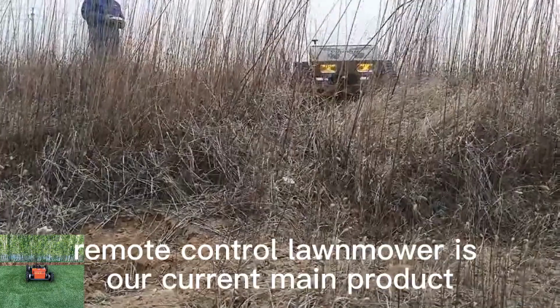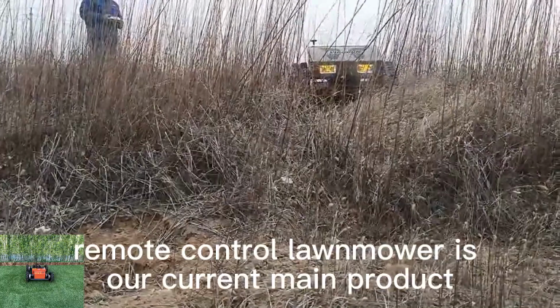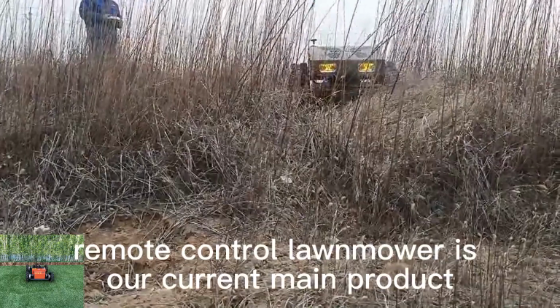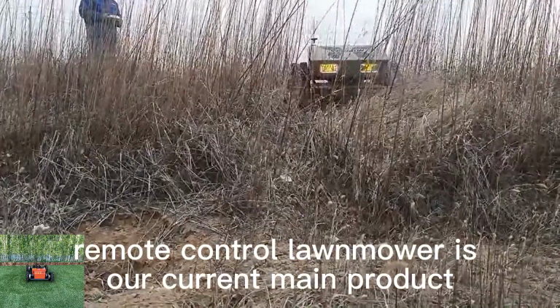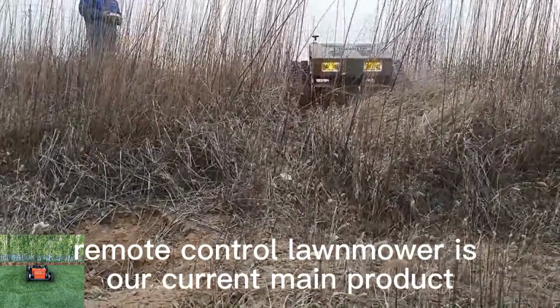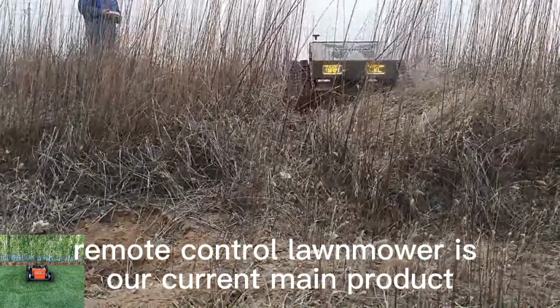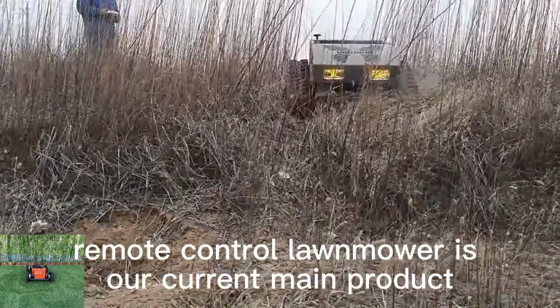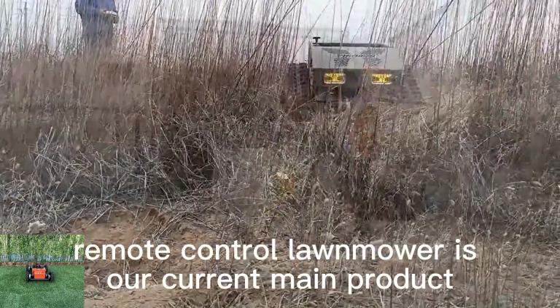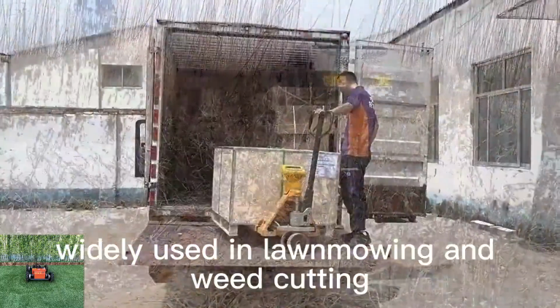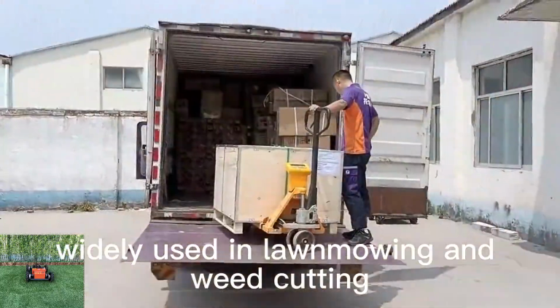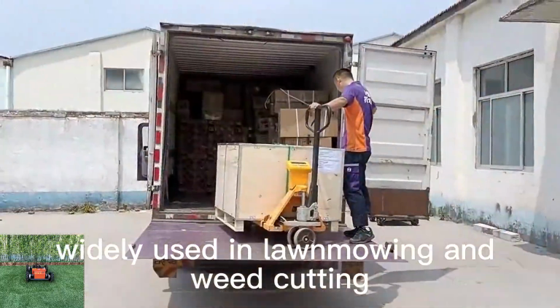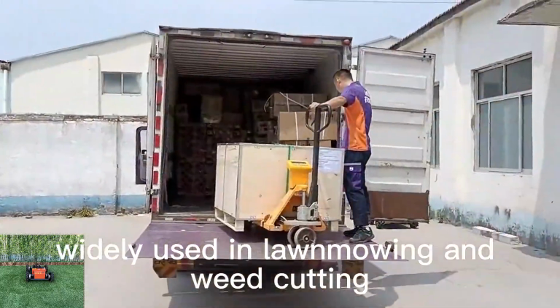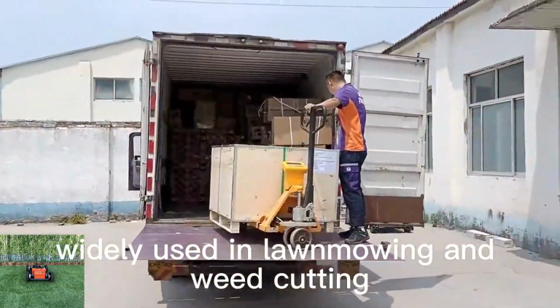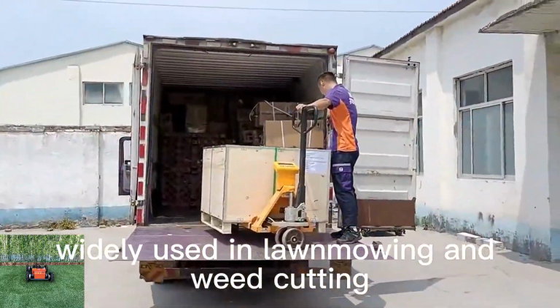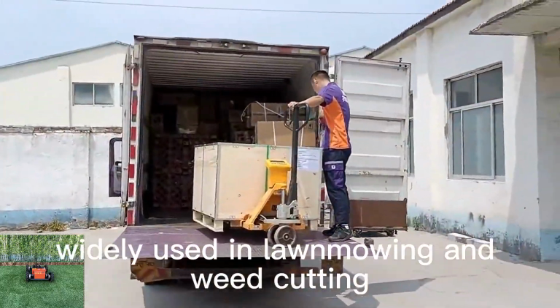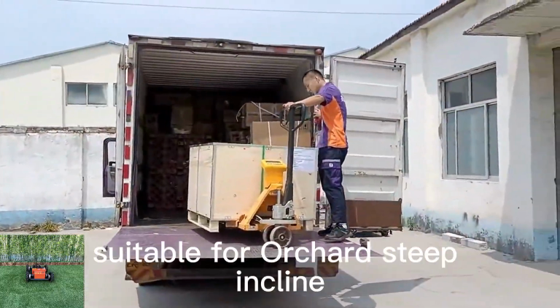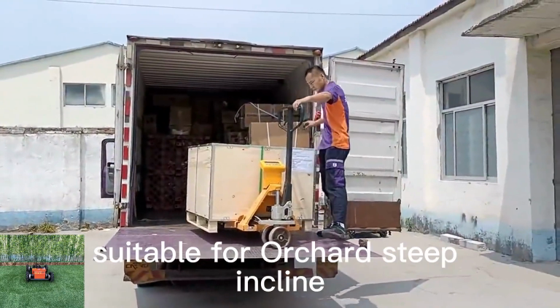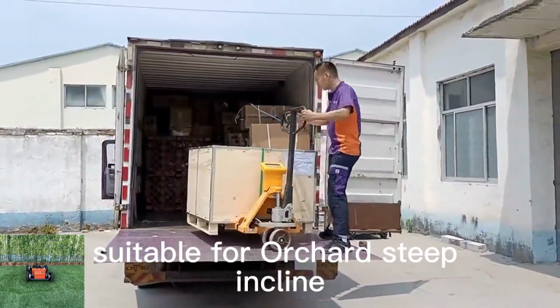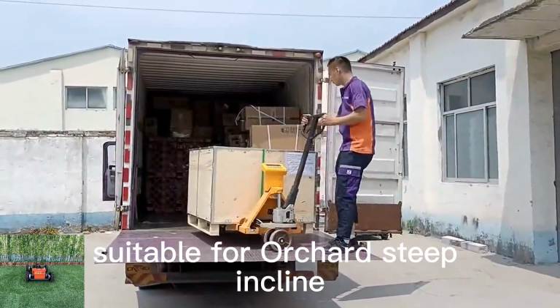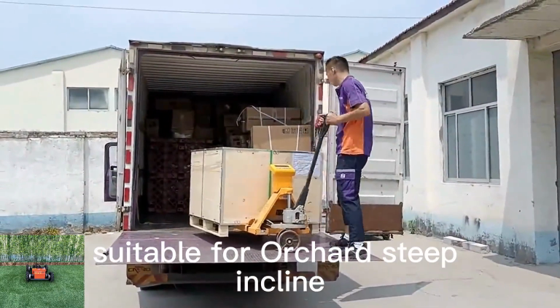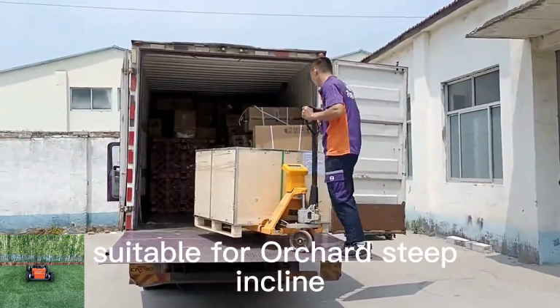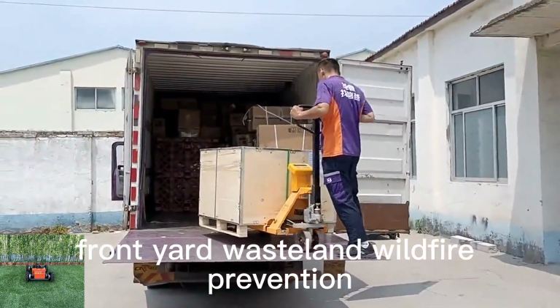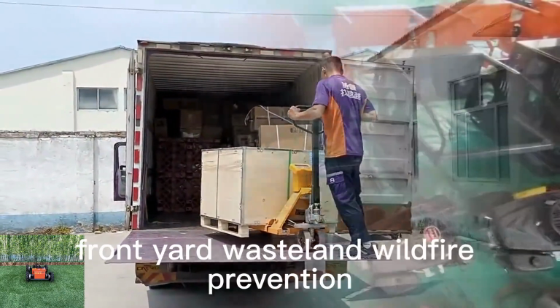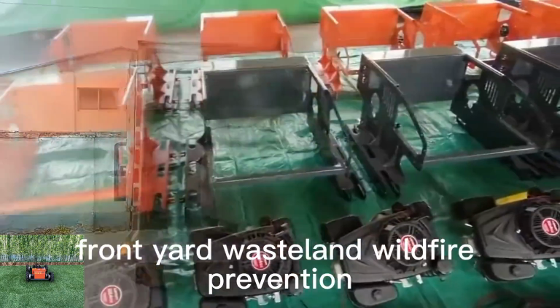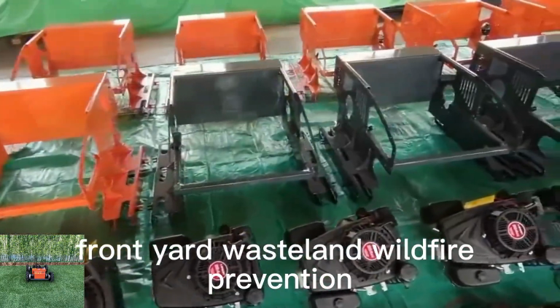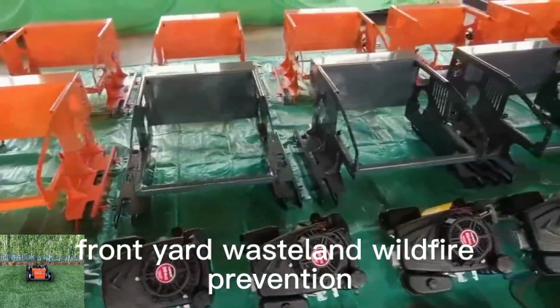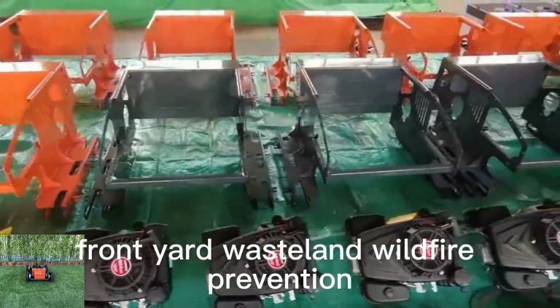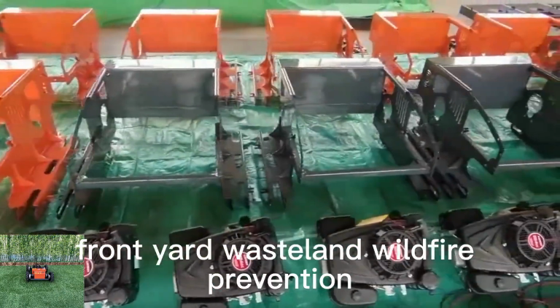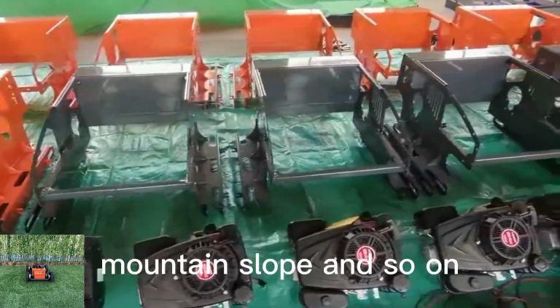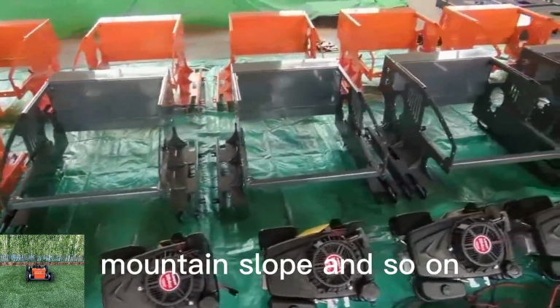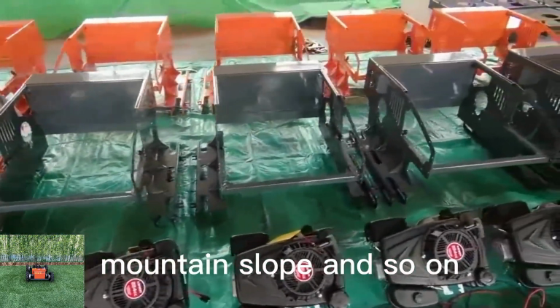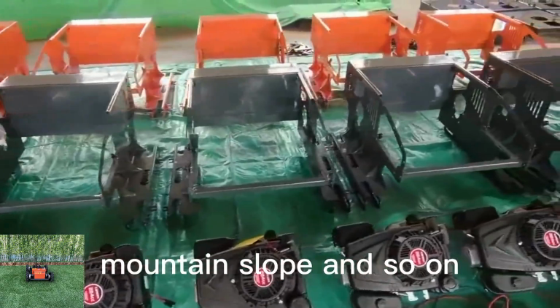Remote control lawn mower is our current main product, widely used in lawn mowing and weed cutting, suitable for orchard, steep incline, front yard, wasteland, wildfire prevention, mountain slope and so on.